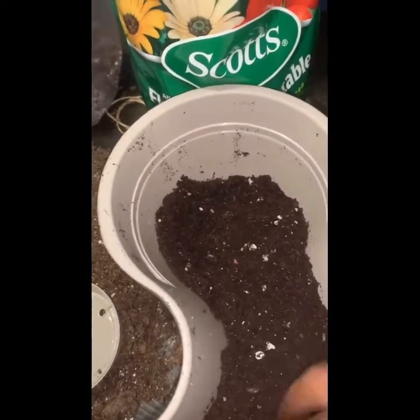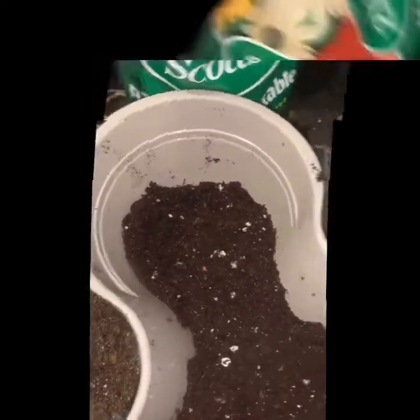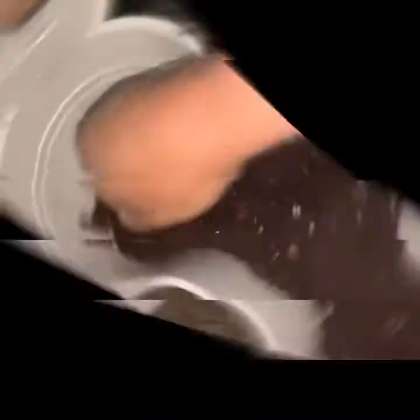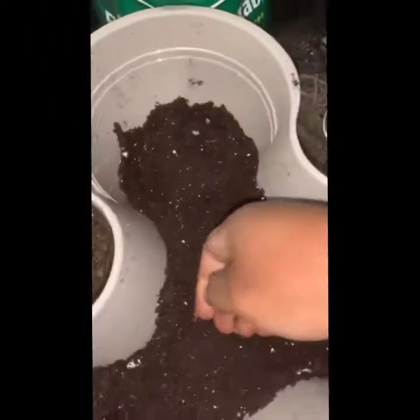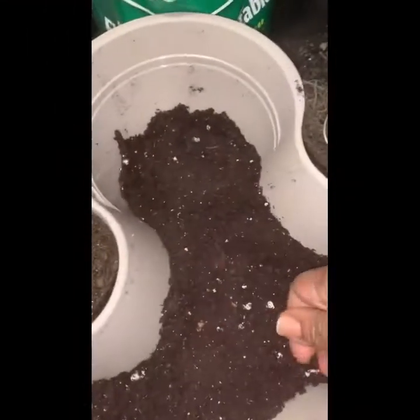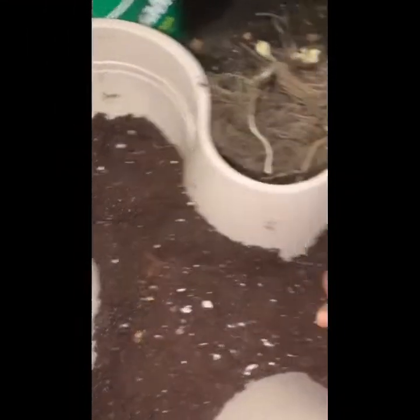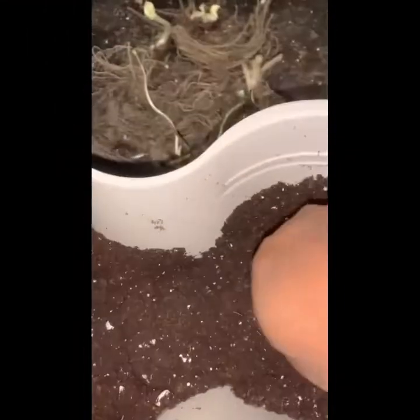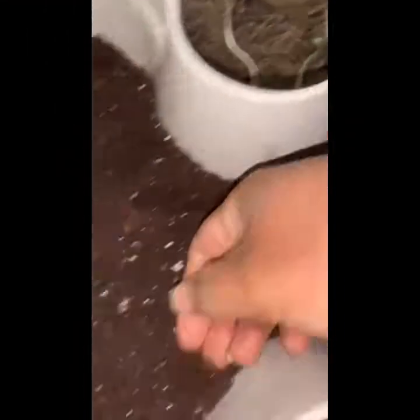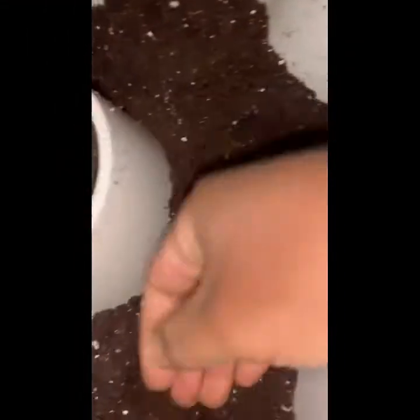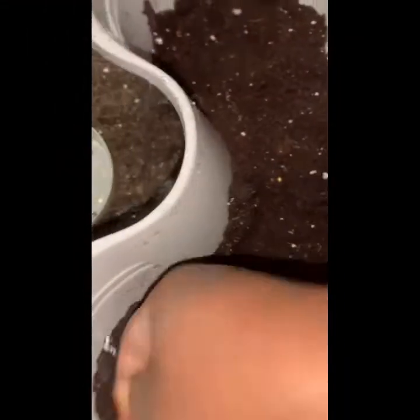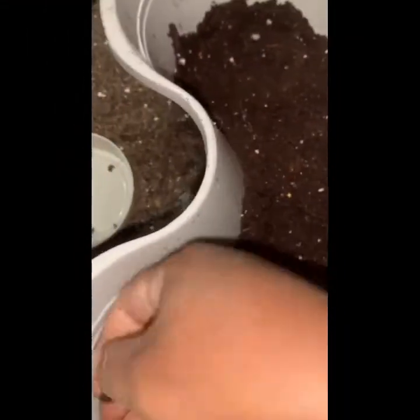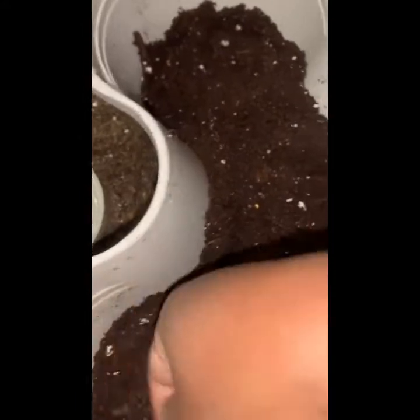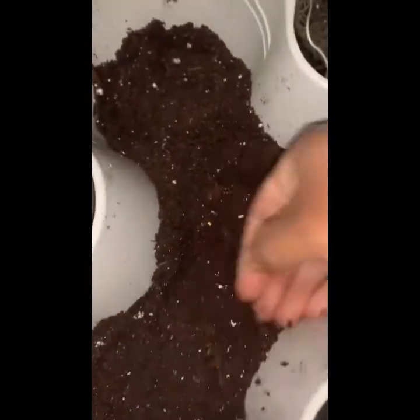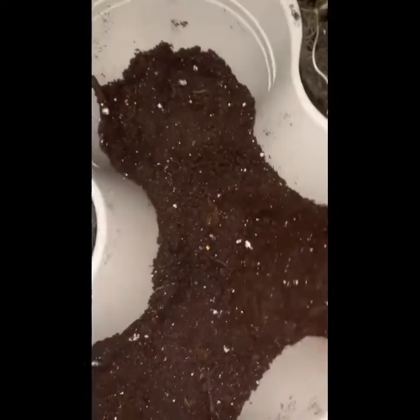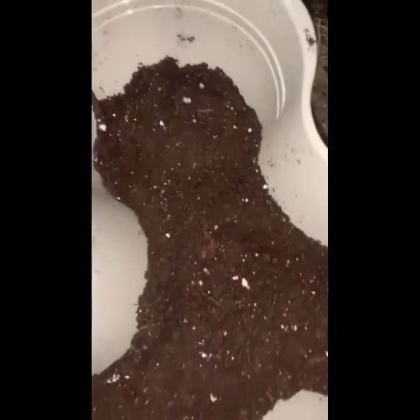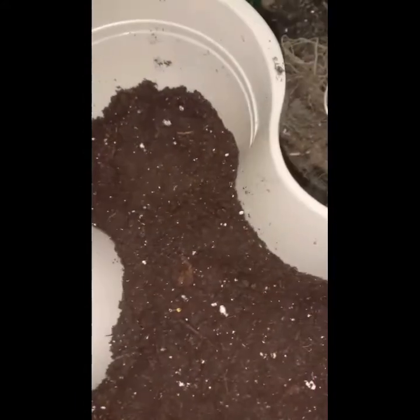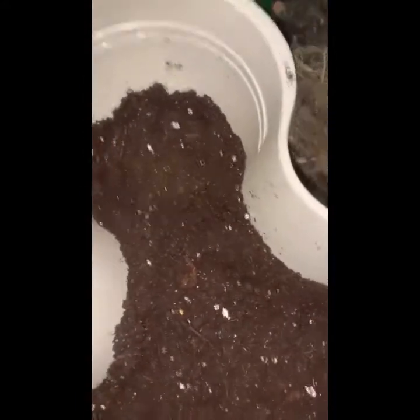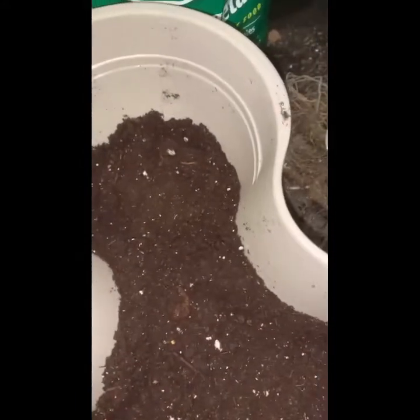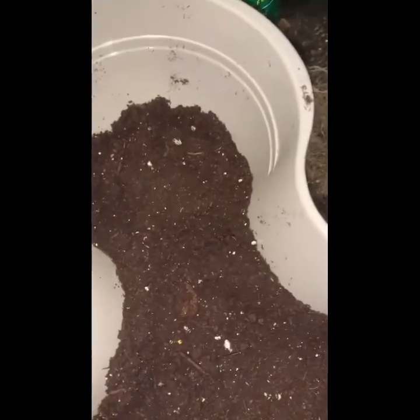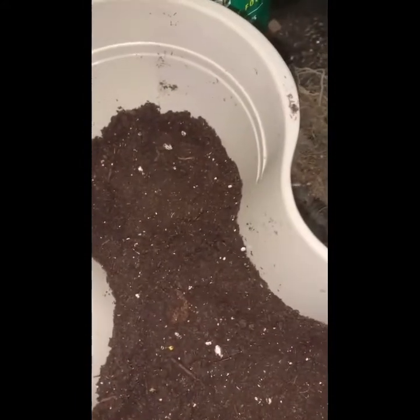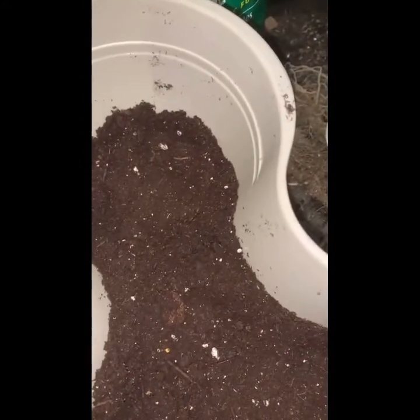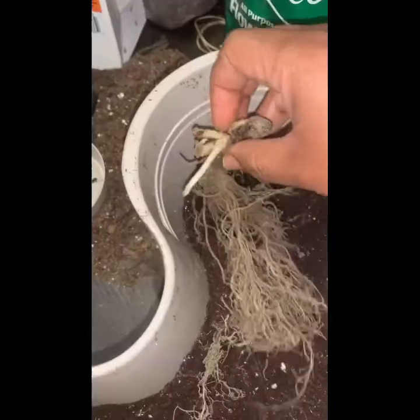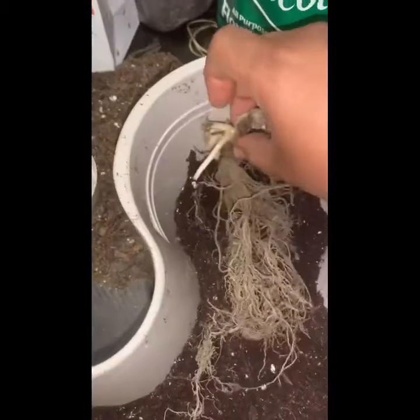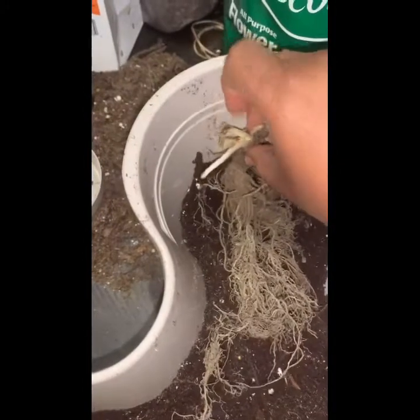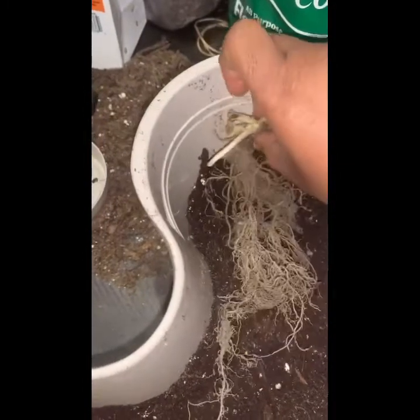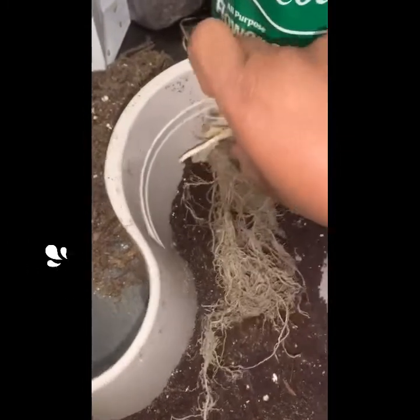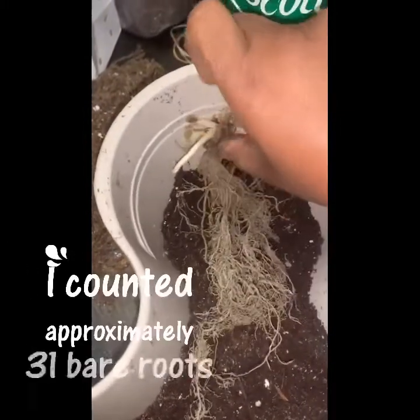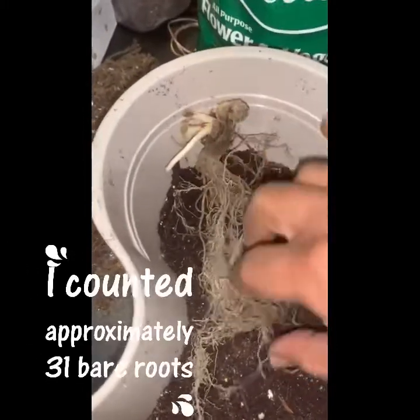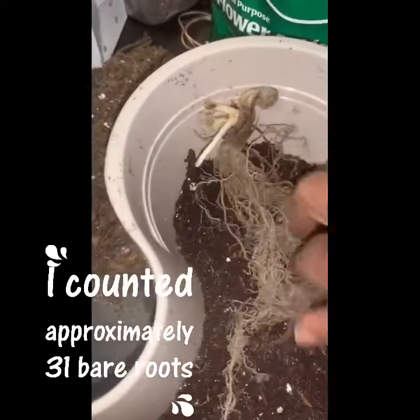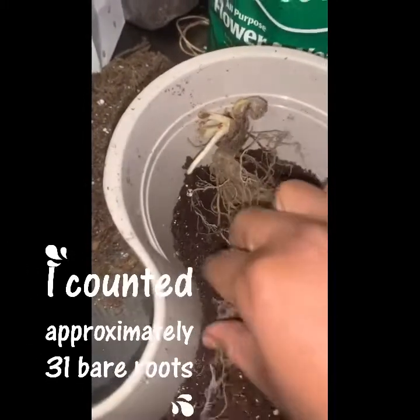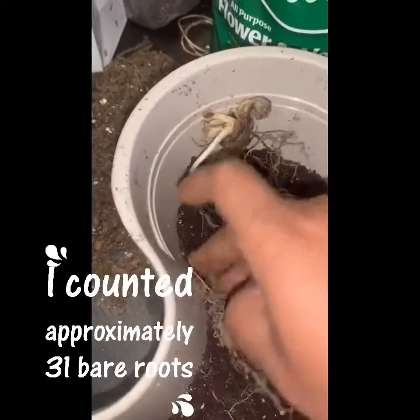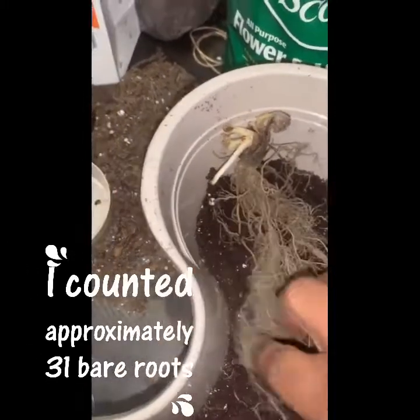Strawberries love nice loose soil, so make sure the soil is loose. Do not fill it up all the way. Press it down, and now we can get started on putting our strawberry bare roots right on top of the soil.